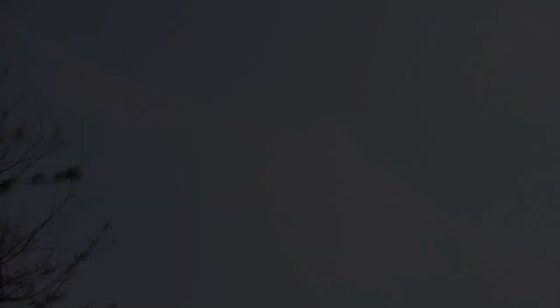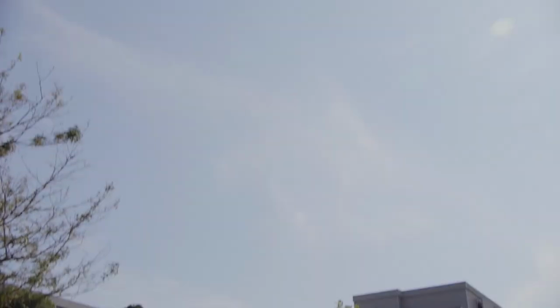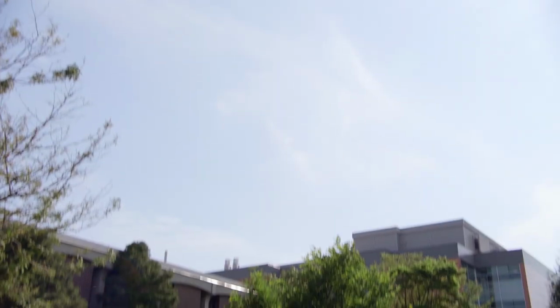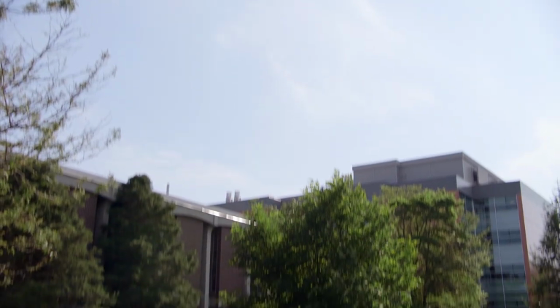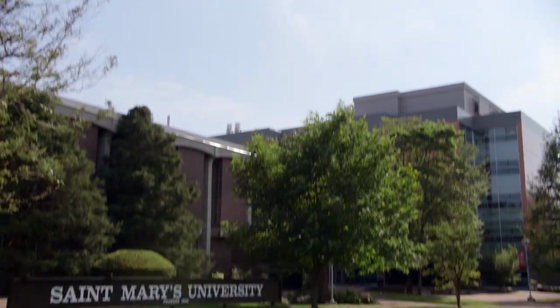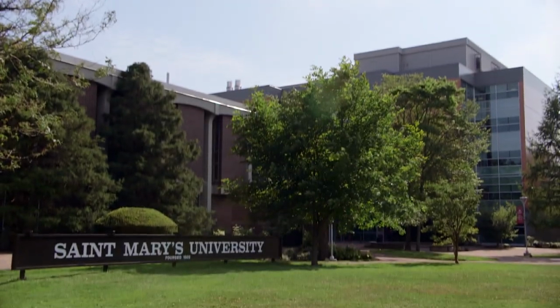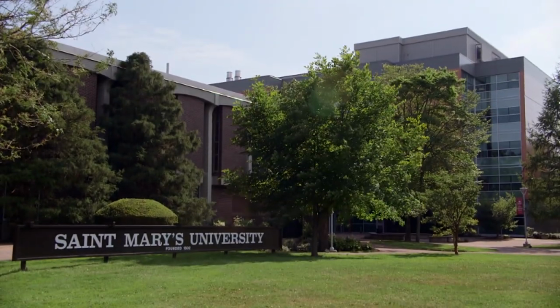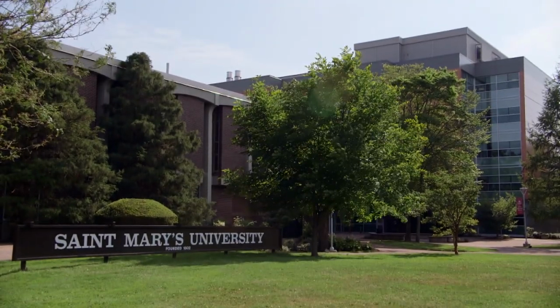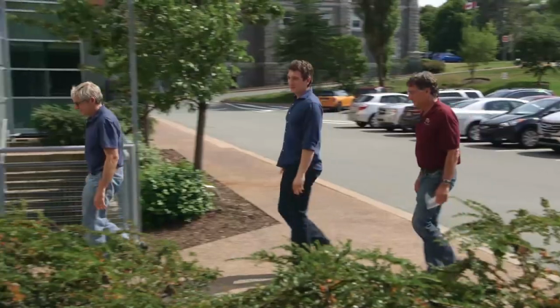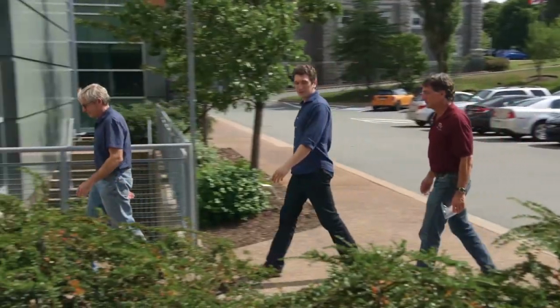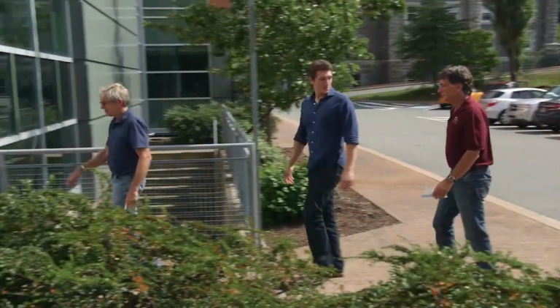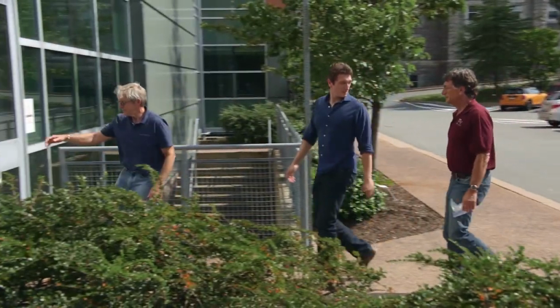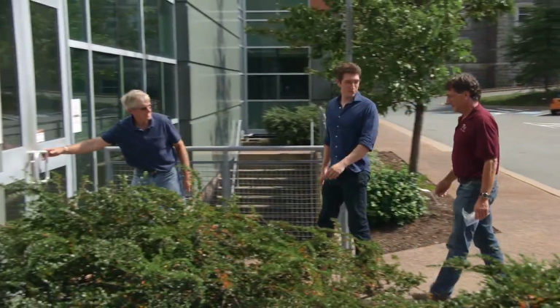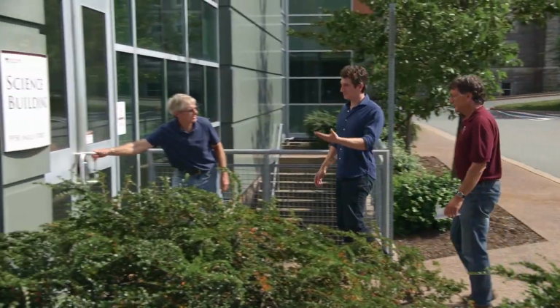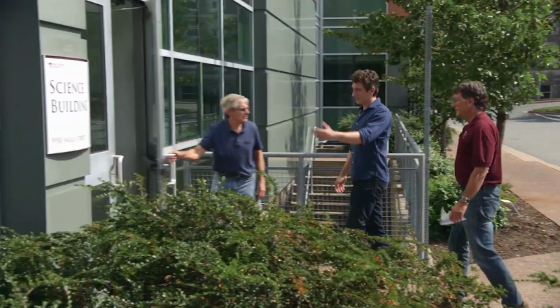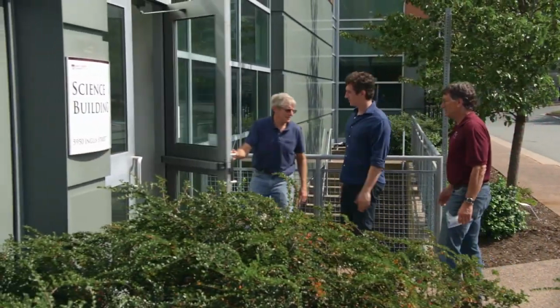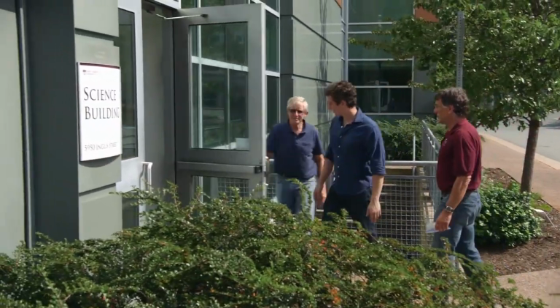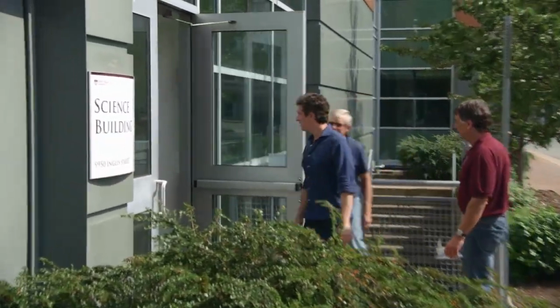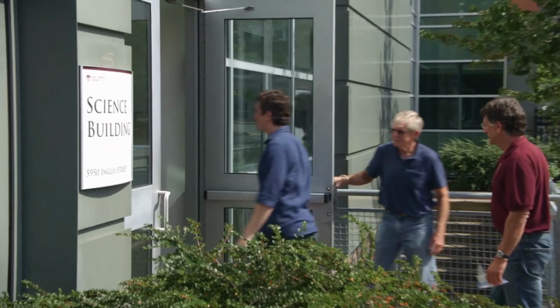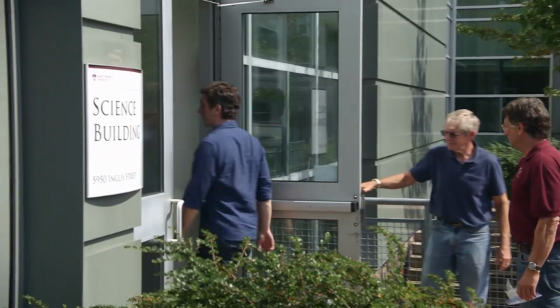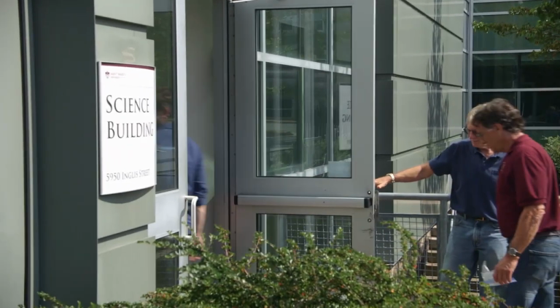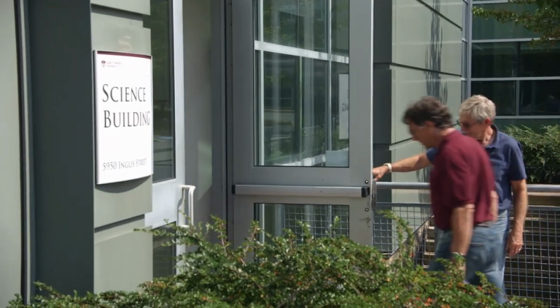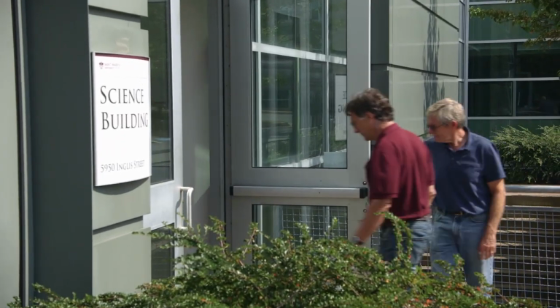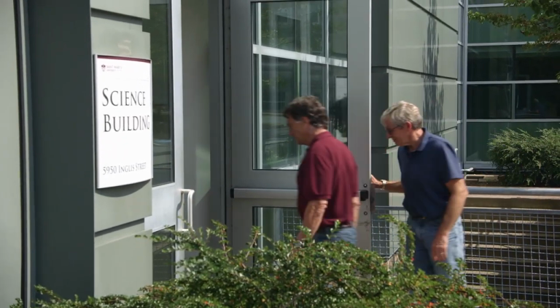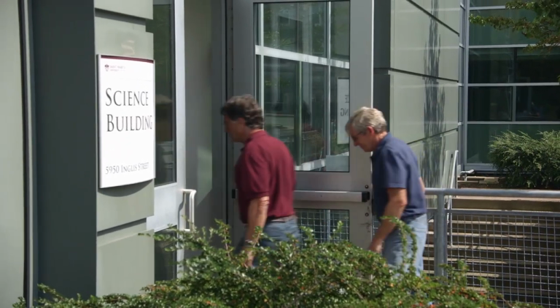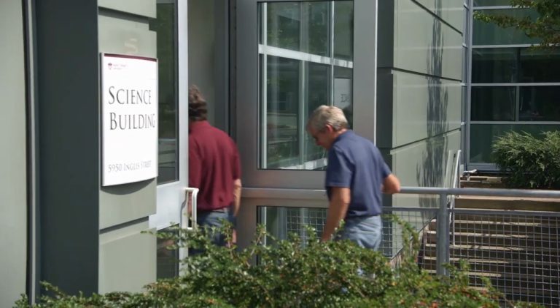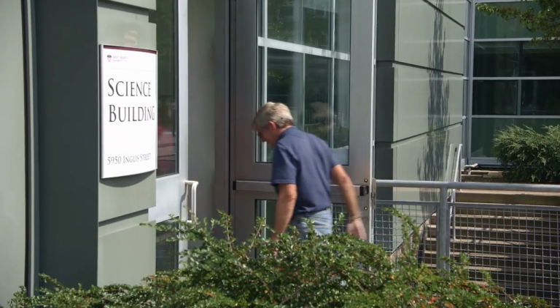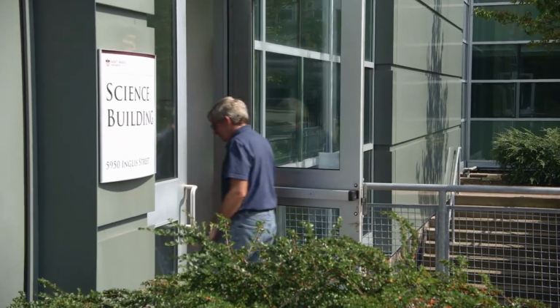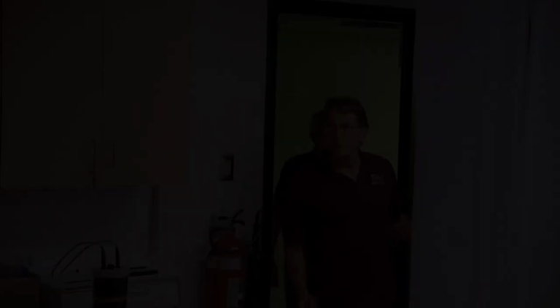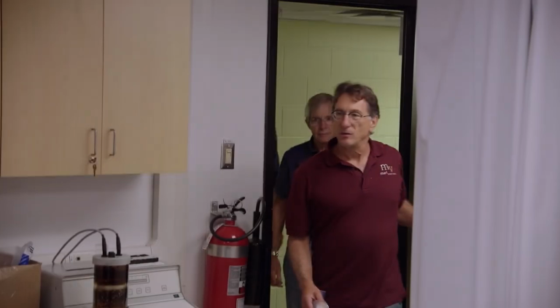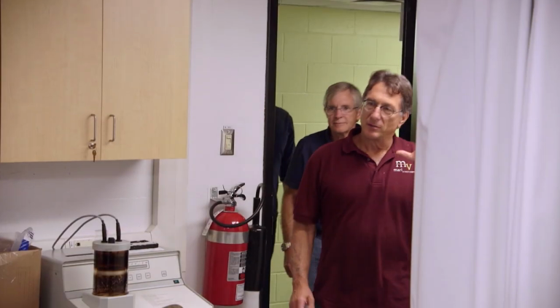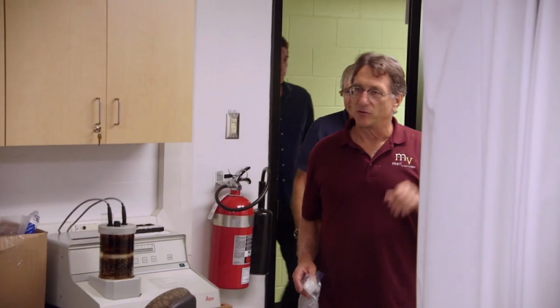And when Marty and Alex Lagina, along with Craig Tester, had it analyzed at St. Mary's University in Halifax, it was officially proven to be a piece of actual treasure.